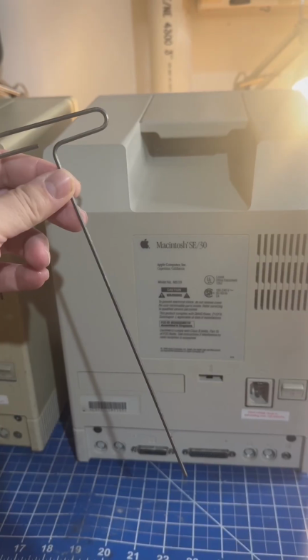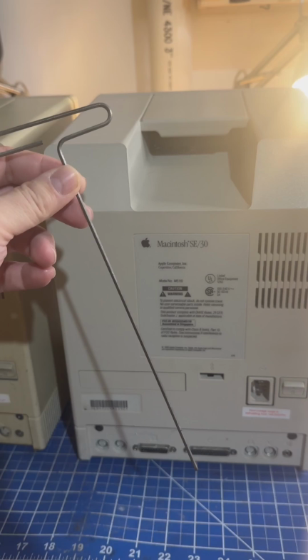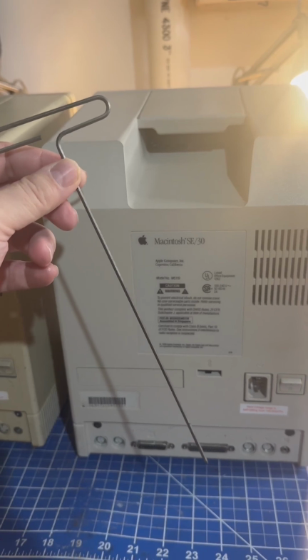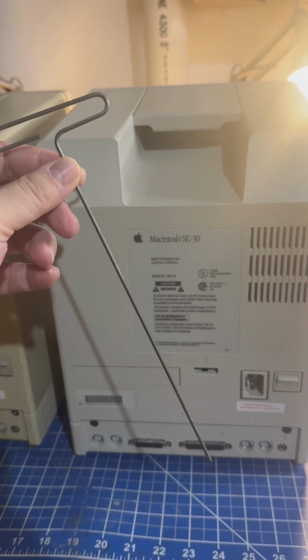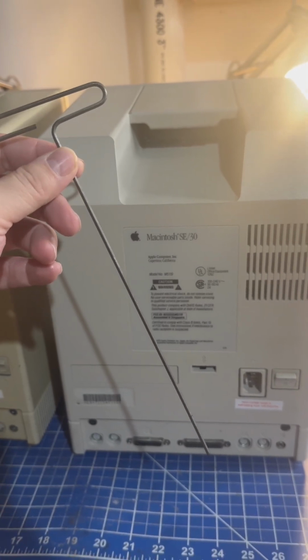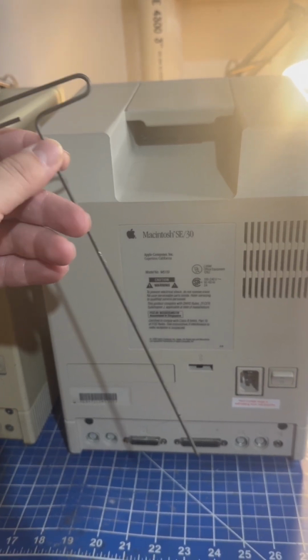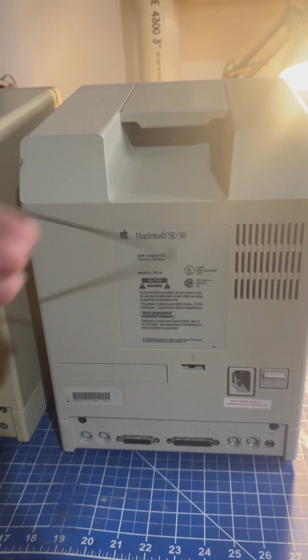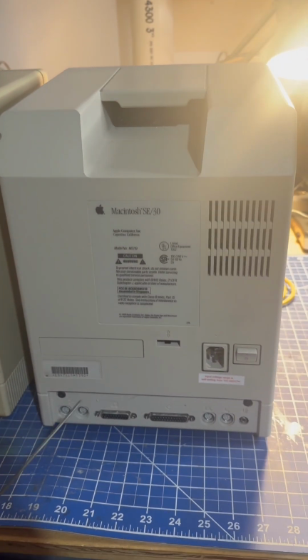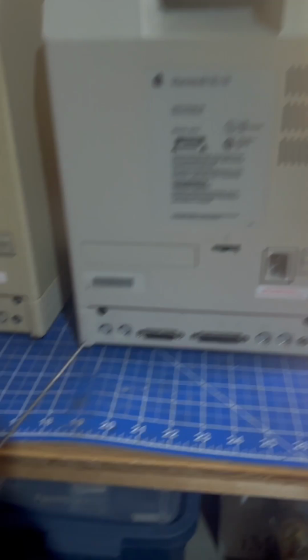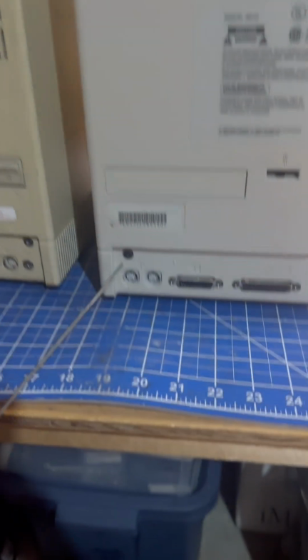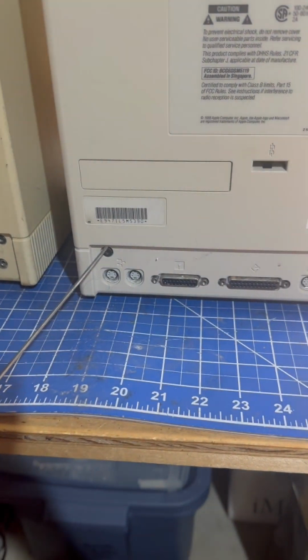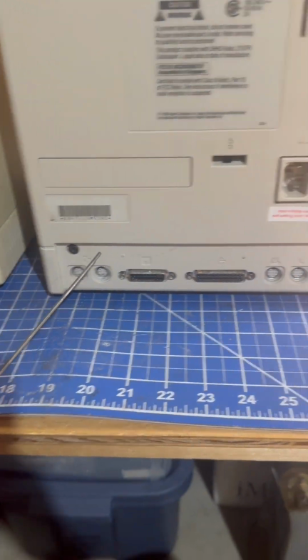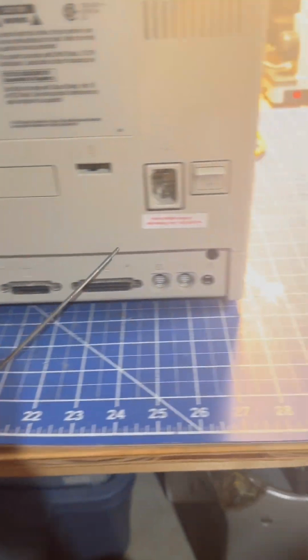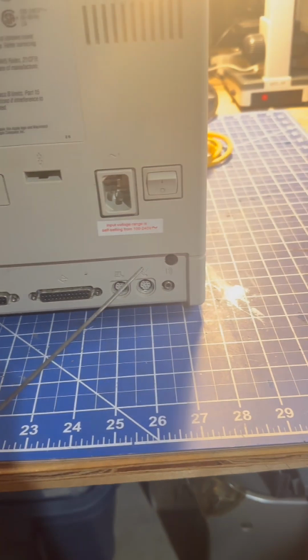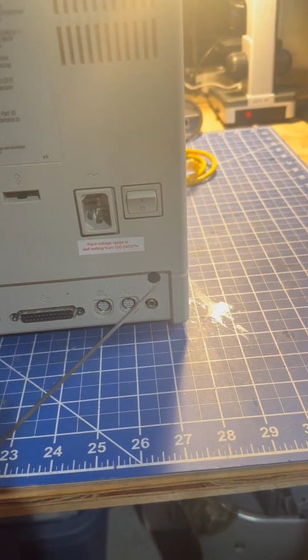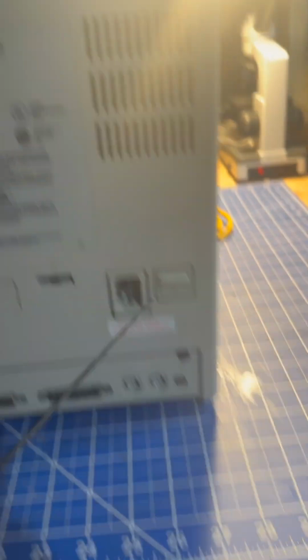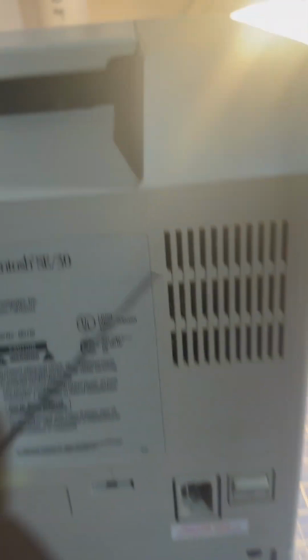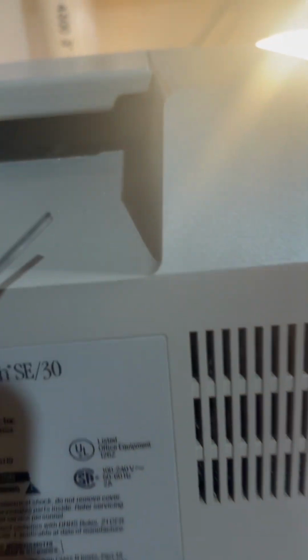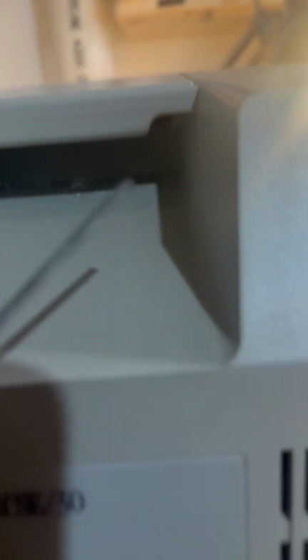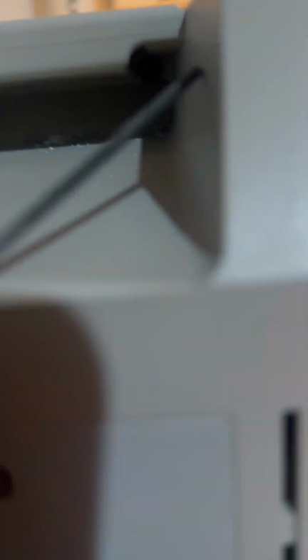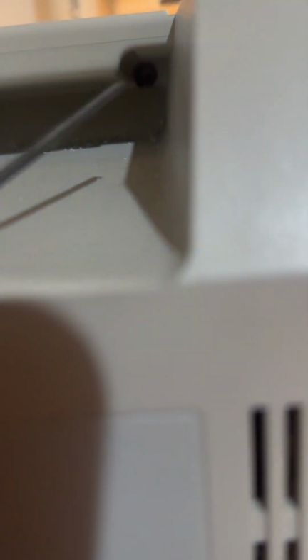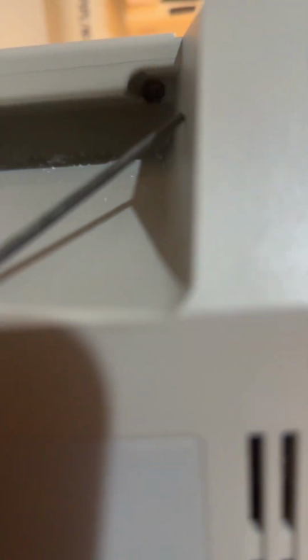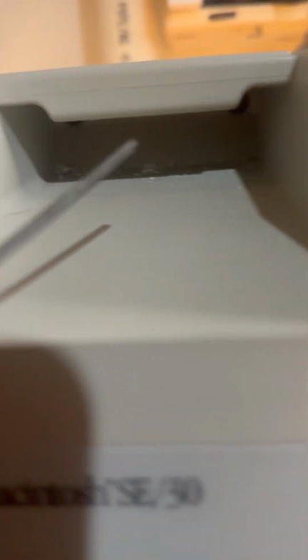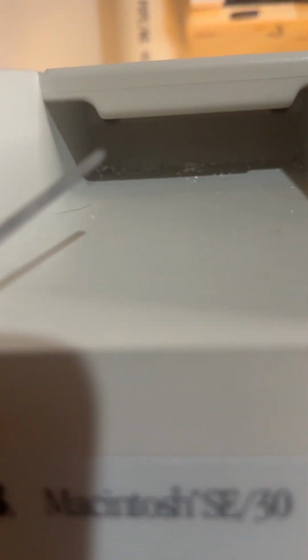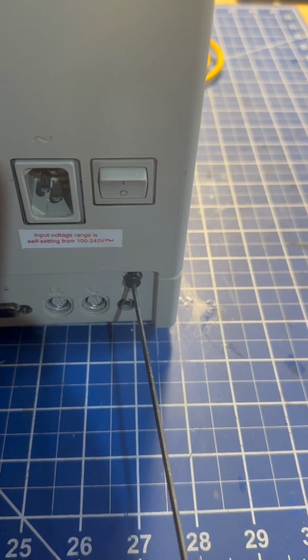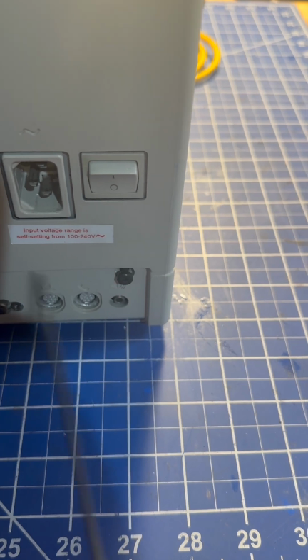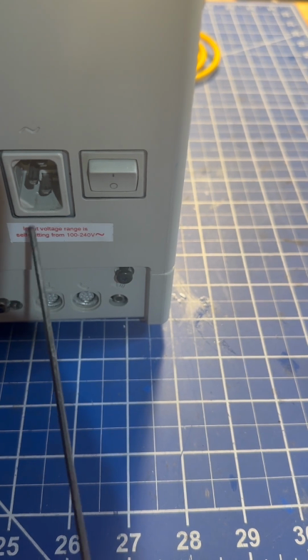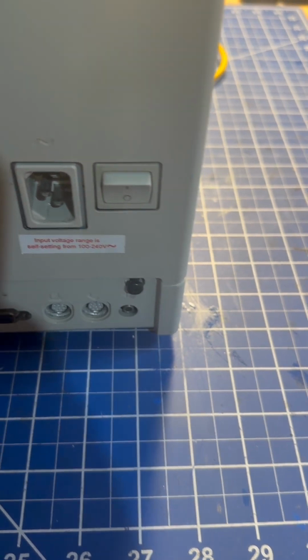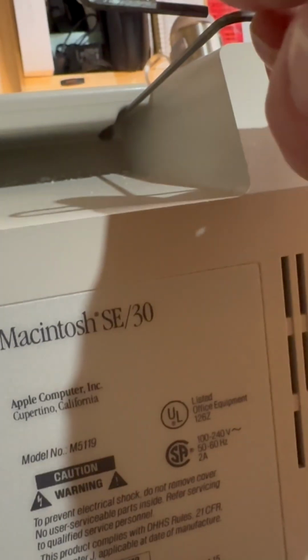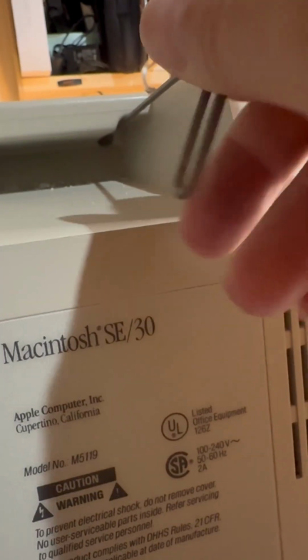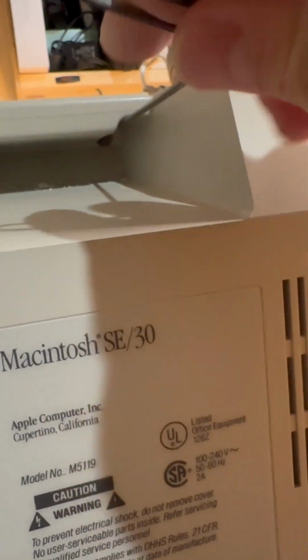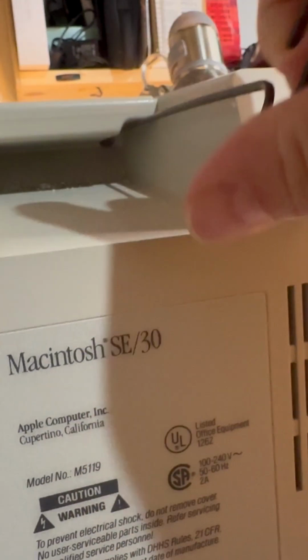All you need is a long T15 Torx driver, and you've got four screws here, here, and then two up in the handle, one on each side. Pop the screws out — don't forget those two in the handle.